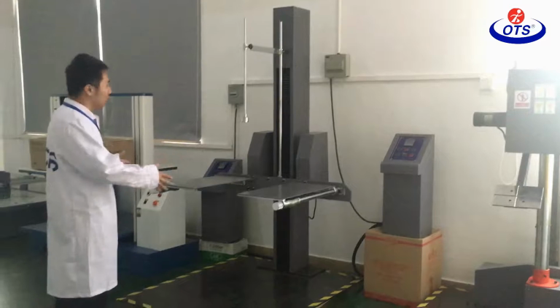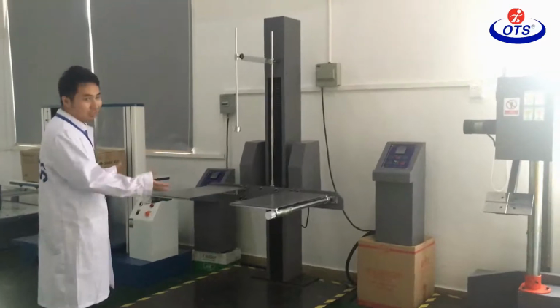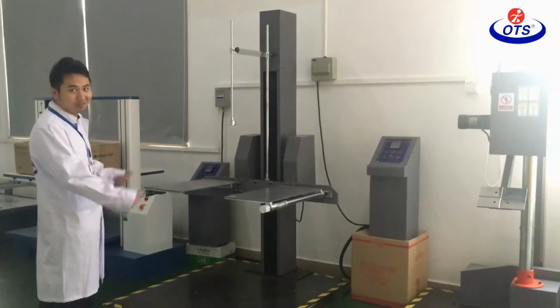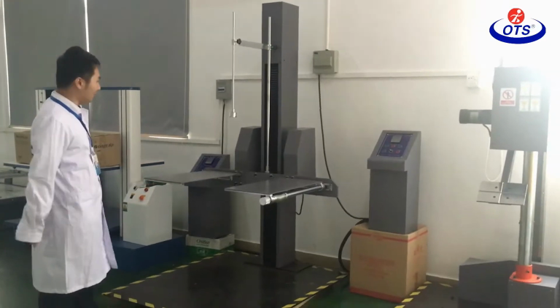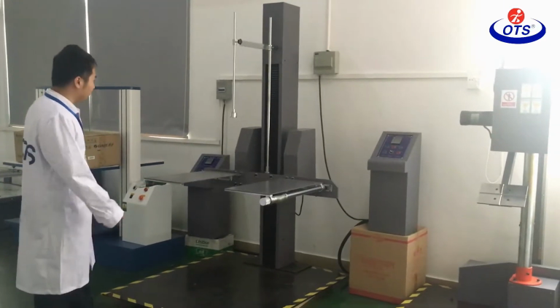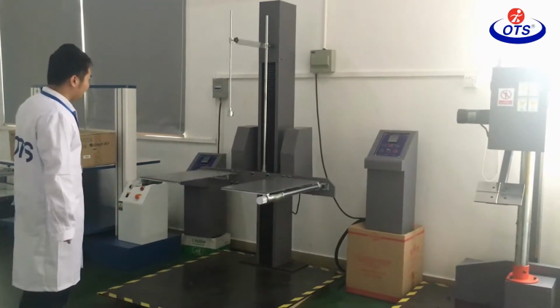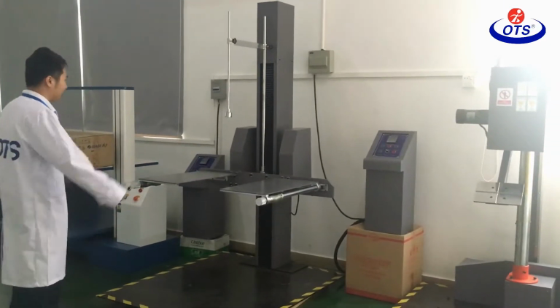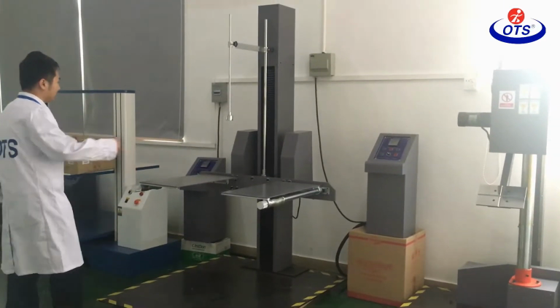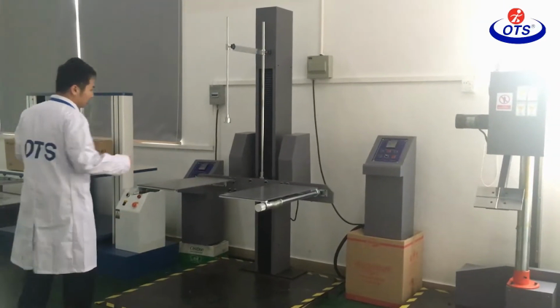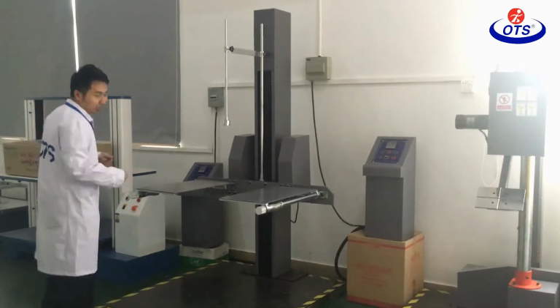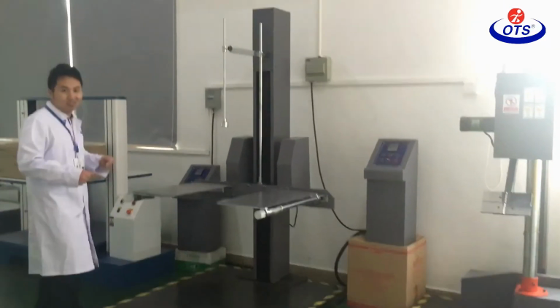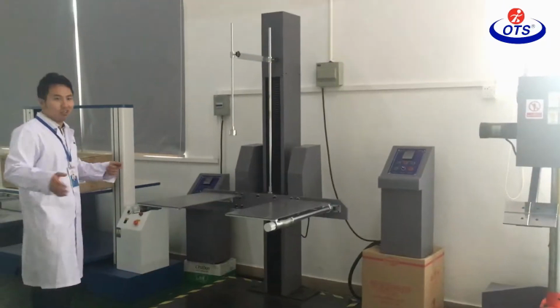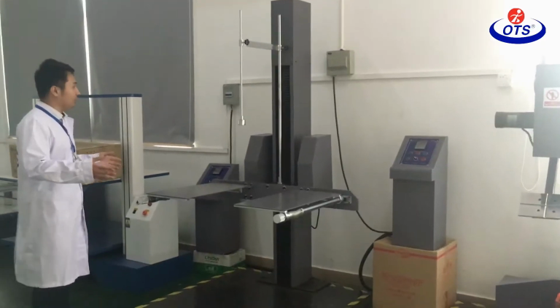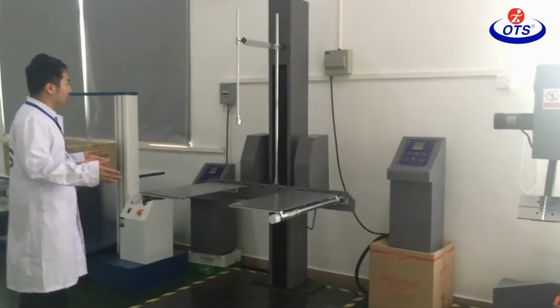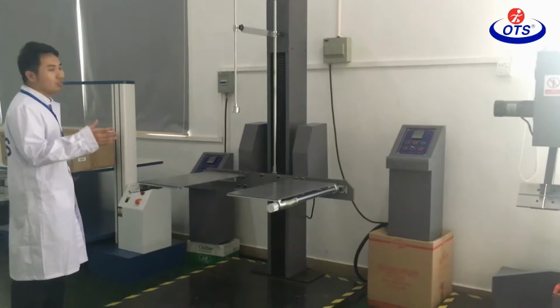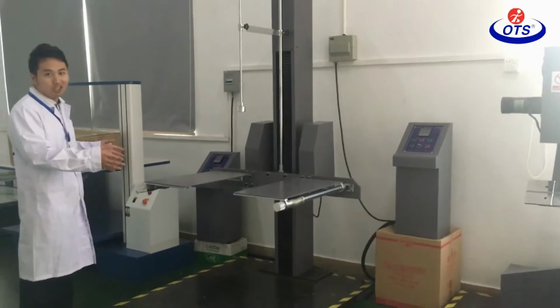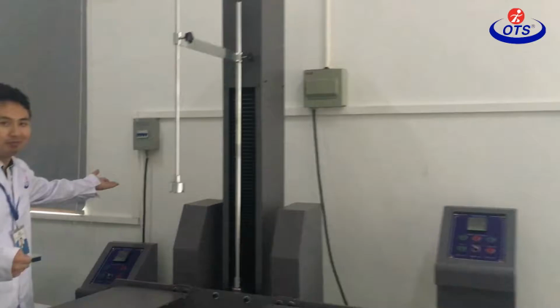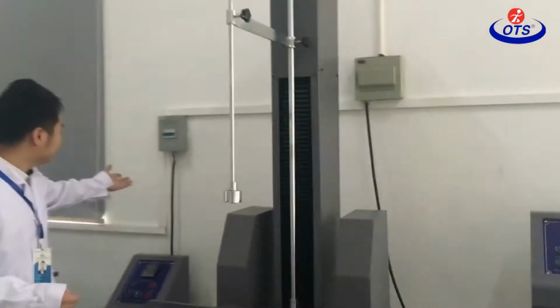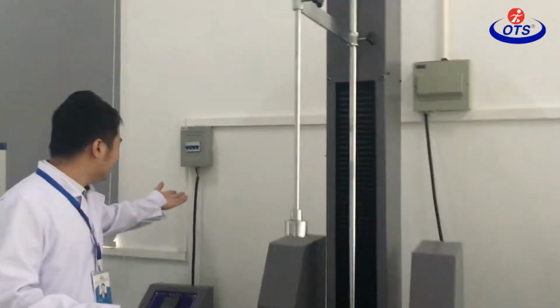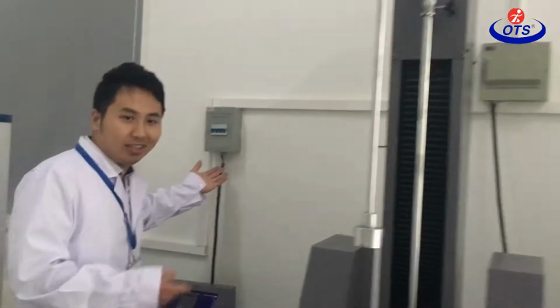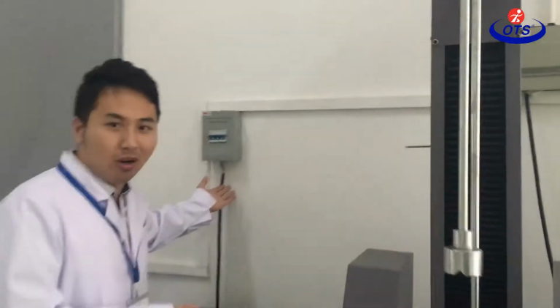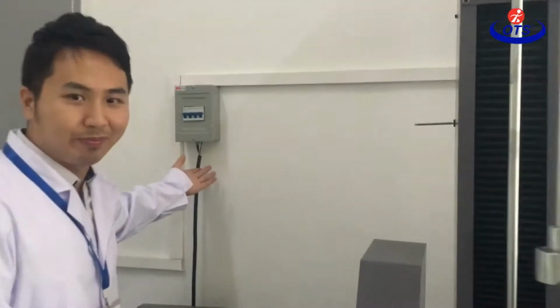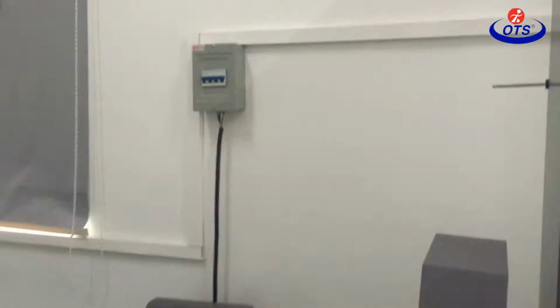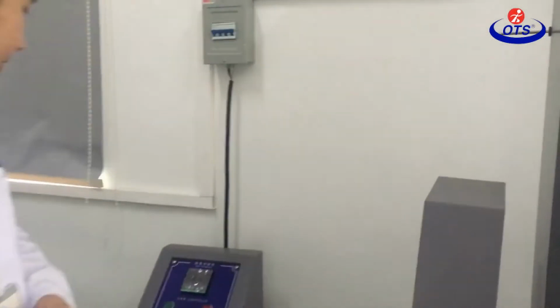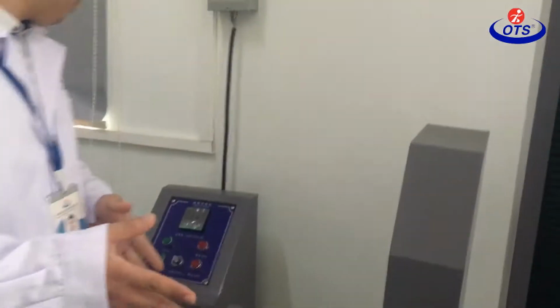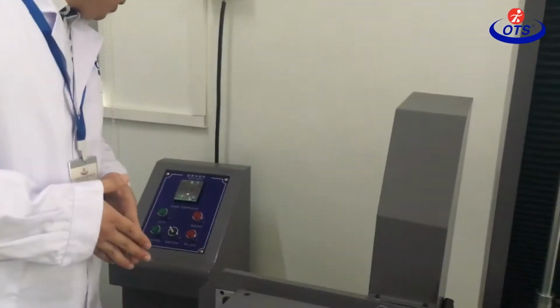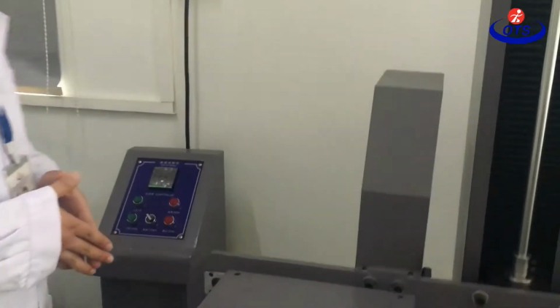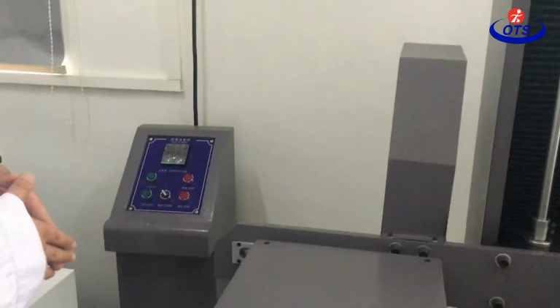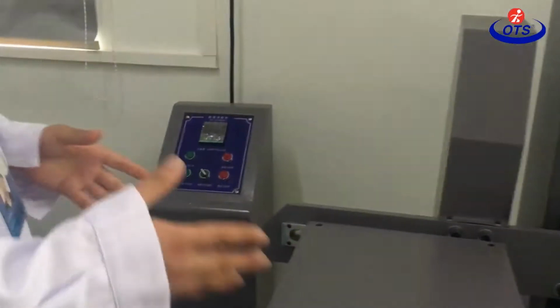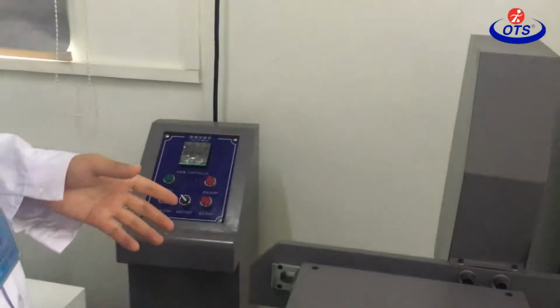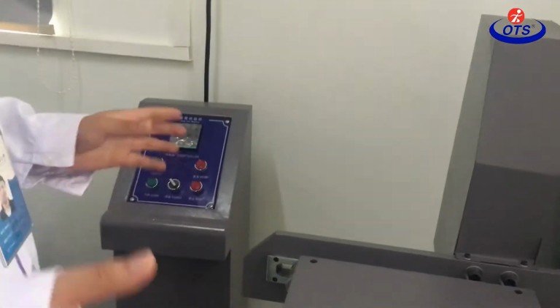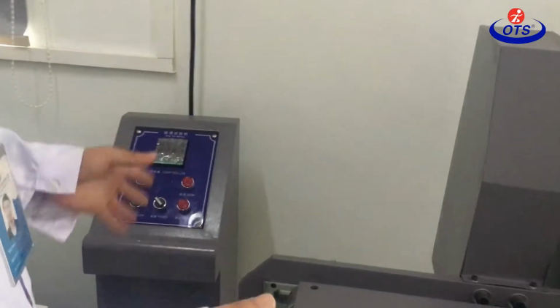Drop impact tester. First, let me talk about the installation — just connect the power. Next, let's talk about the operation, how to operate this machine.